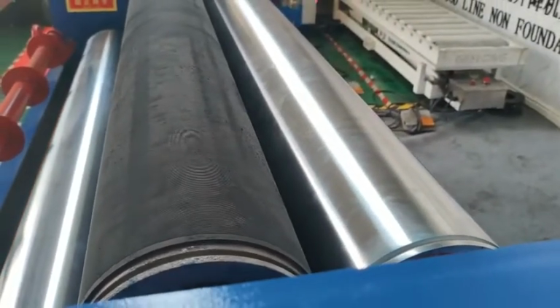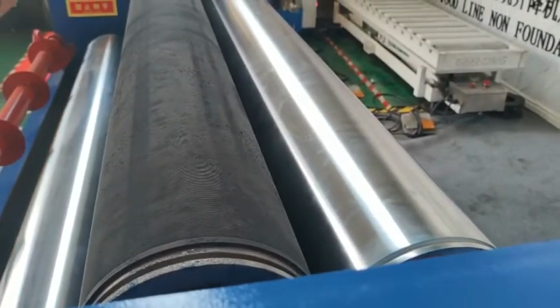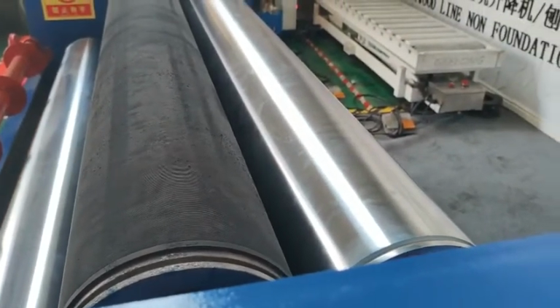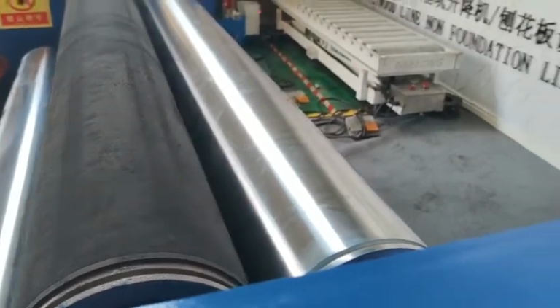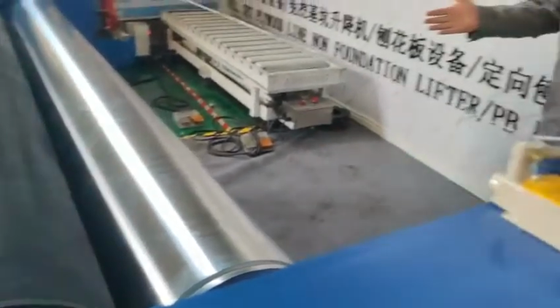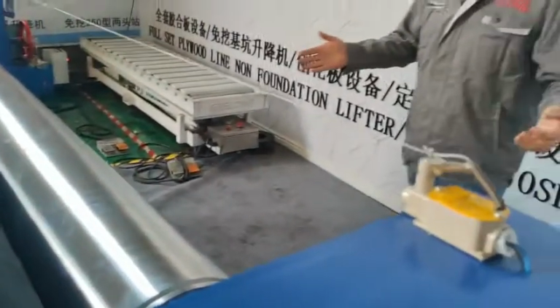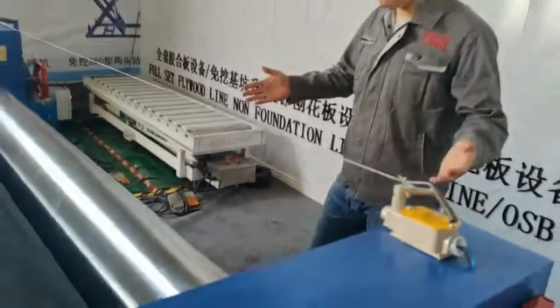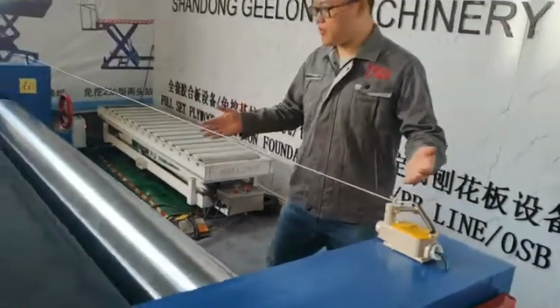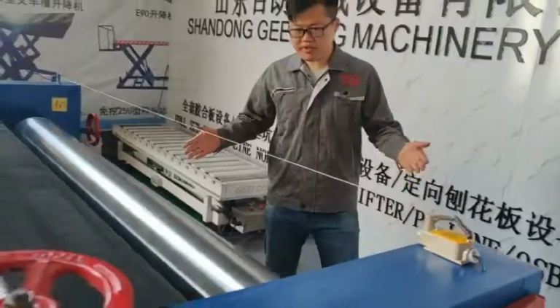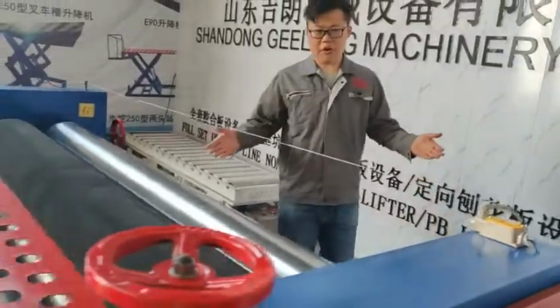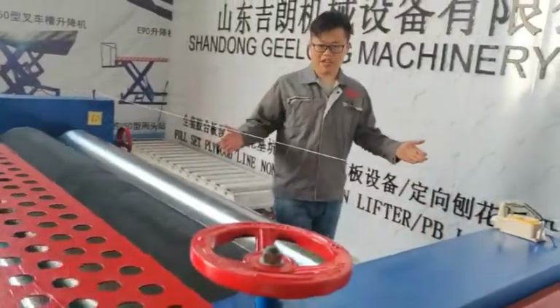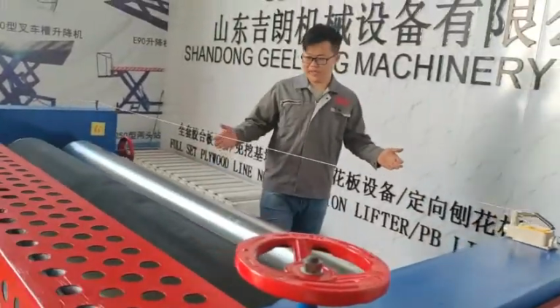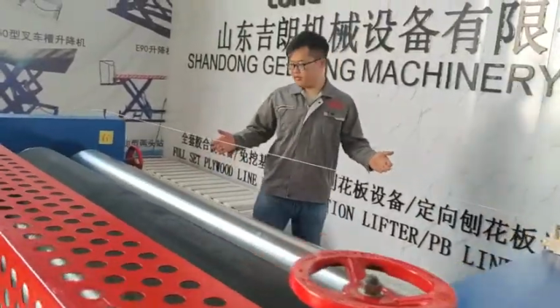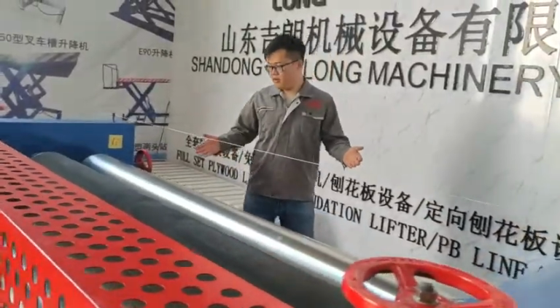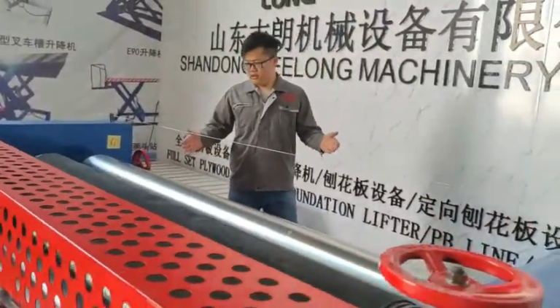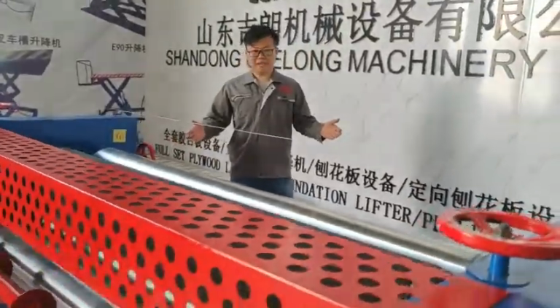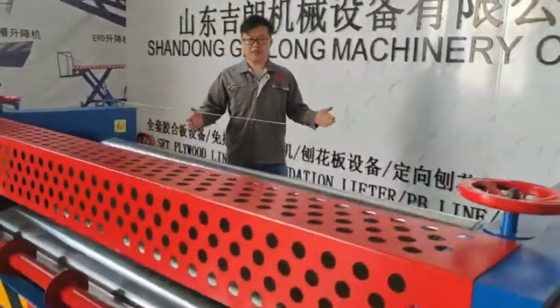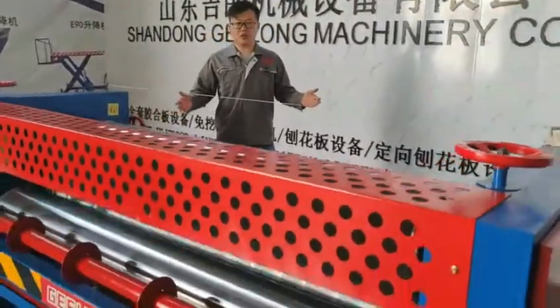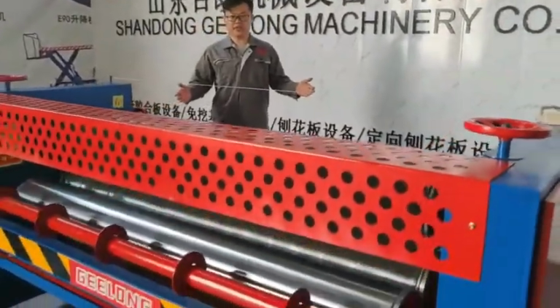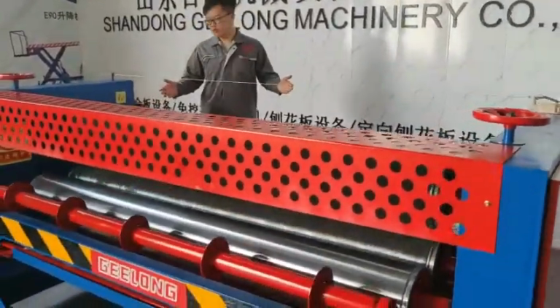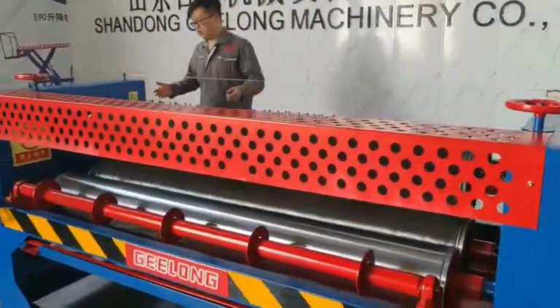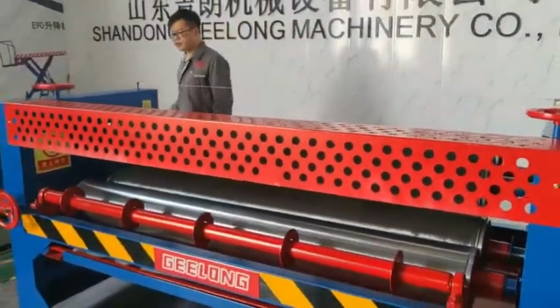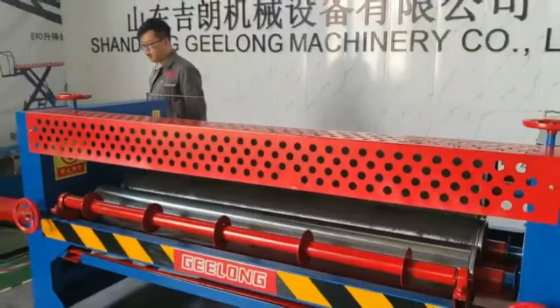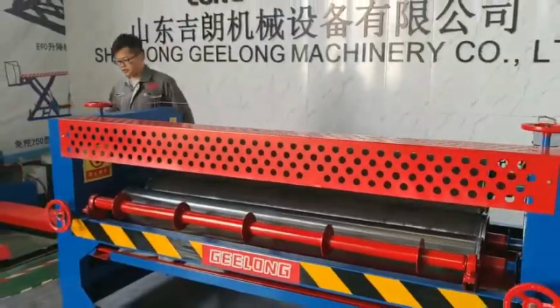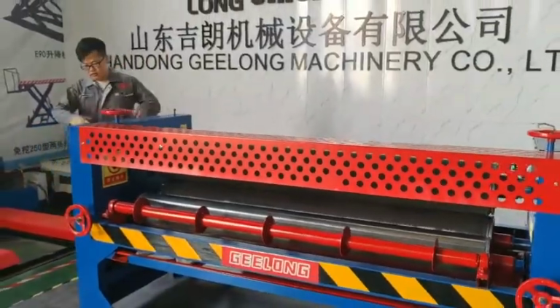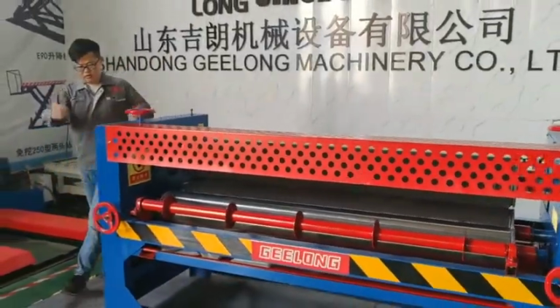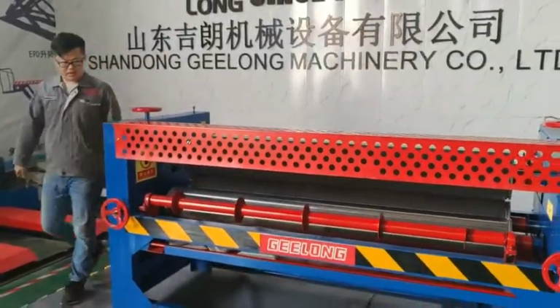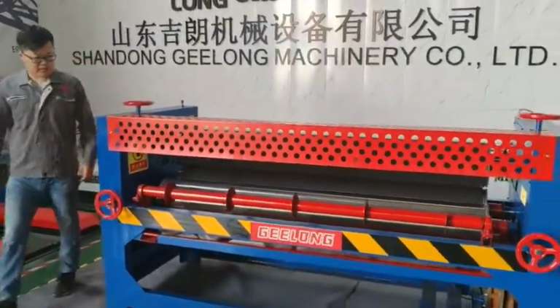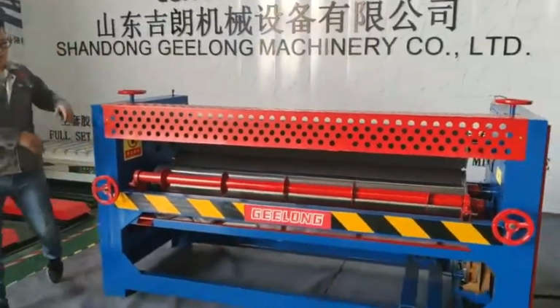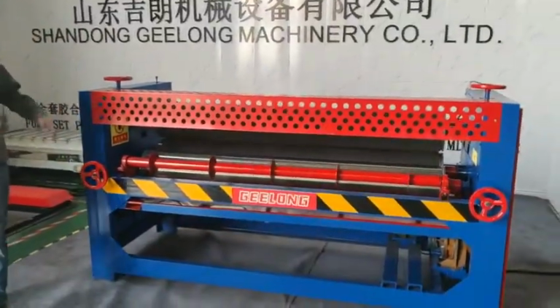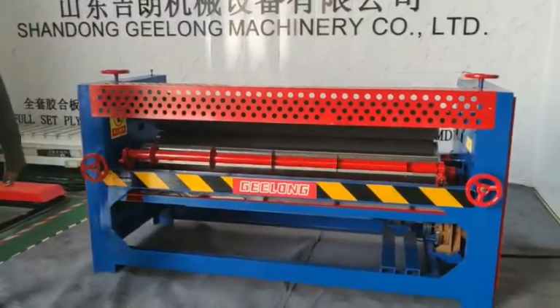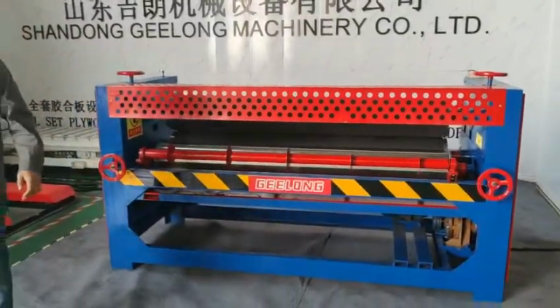So you can look at the glue spread machine from our company. No matter the quality, no matter the appearance, it's very nice.